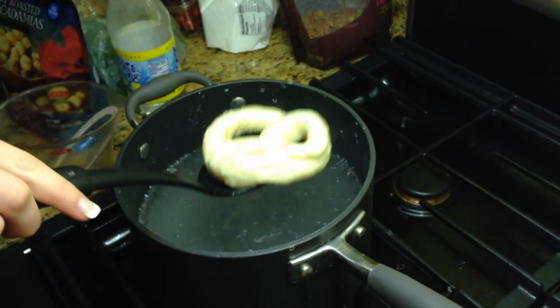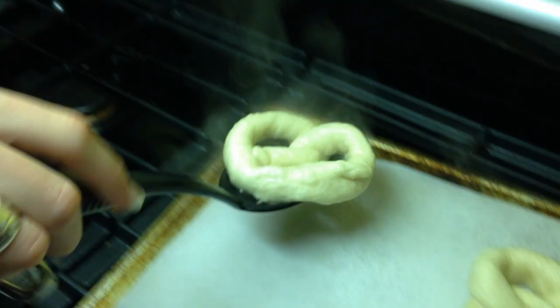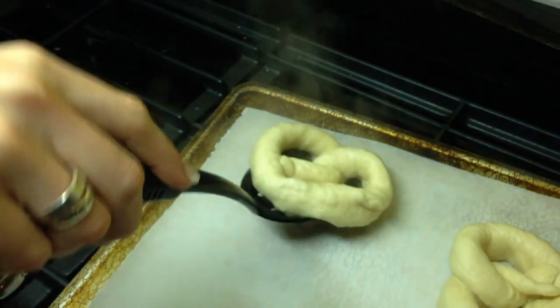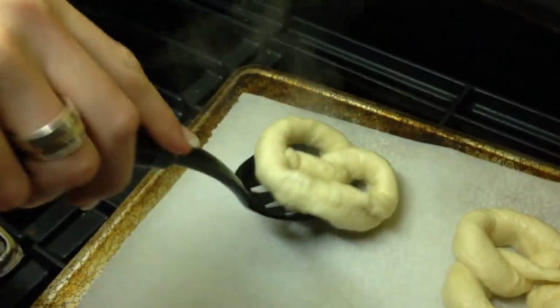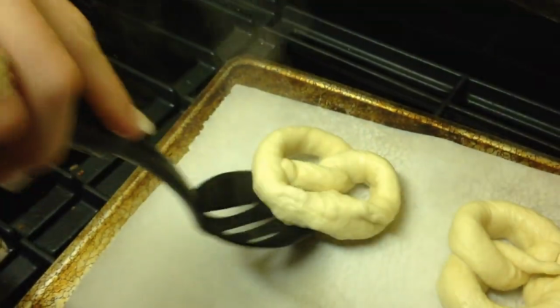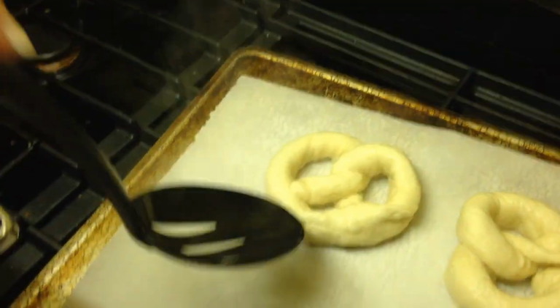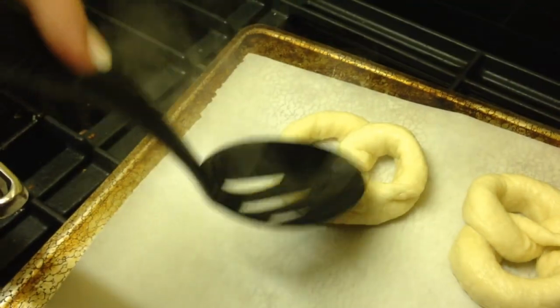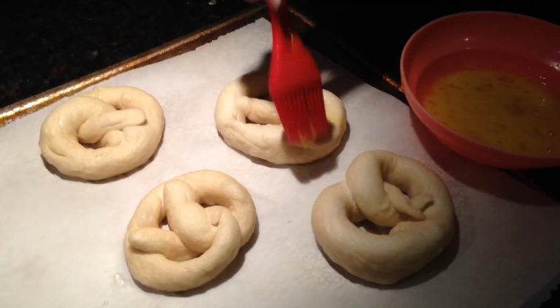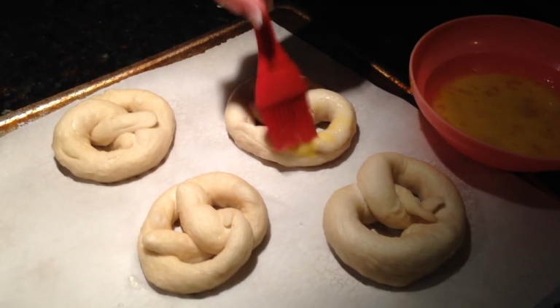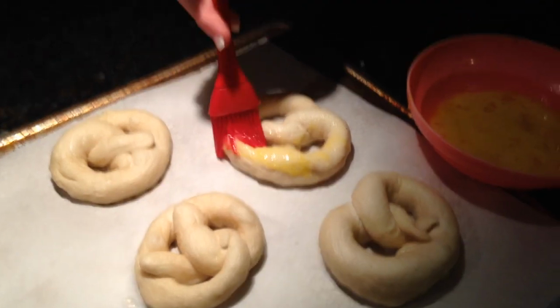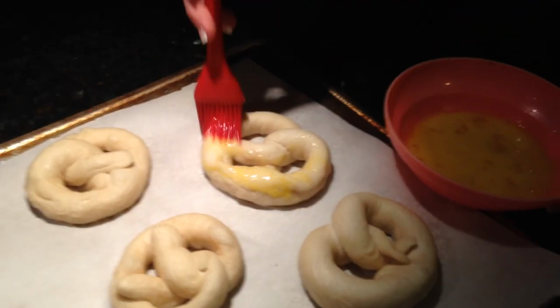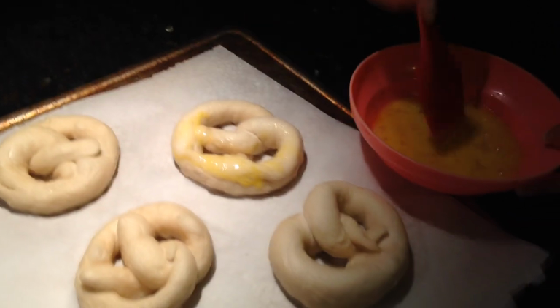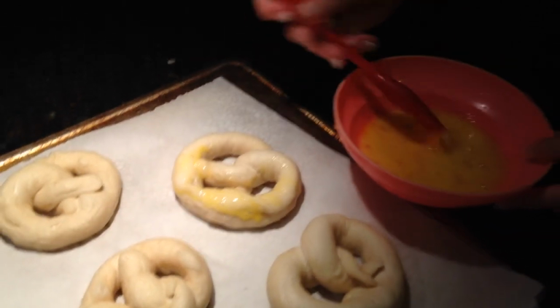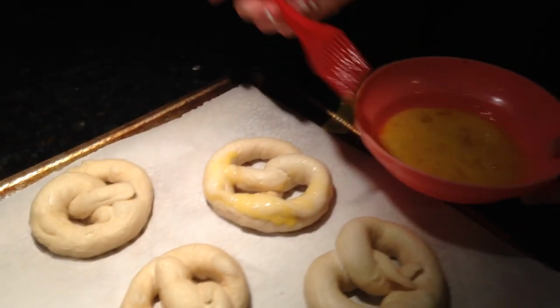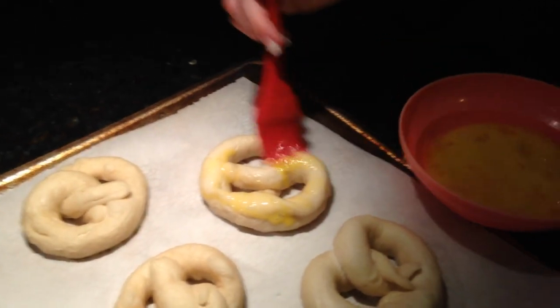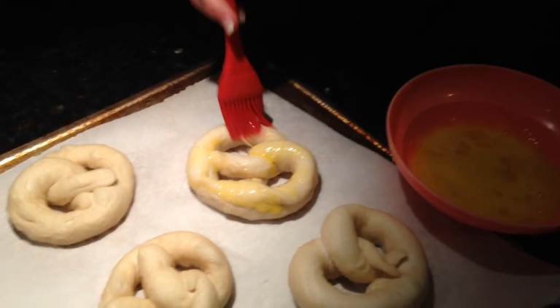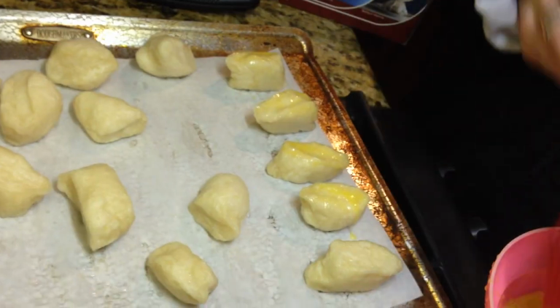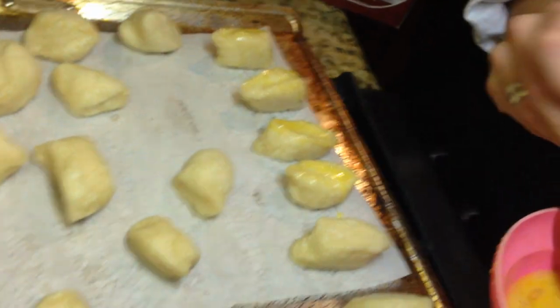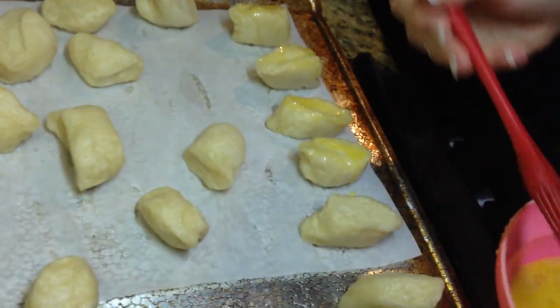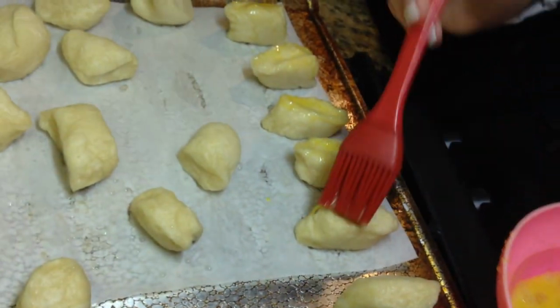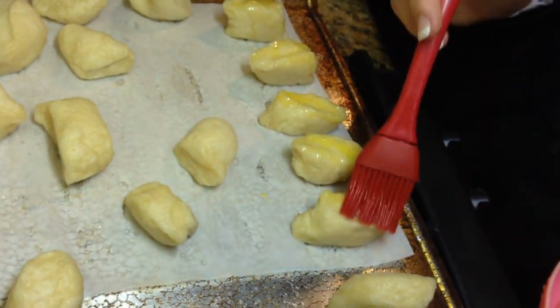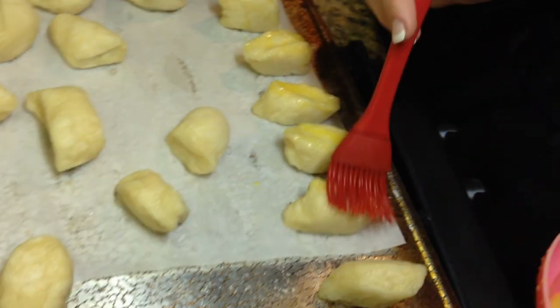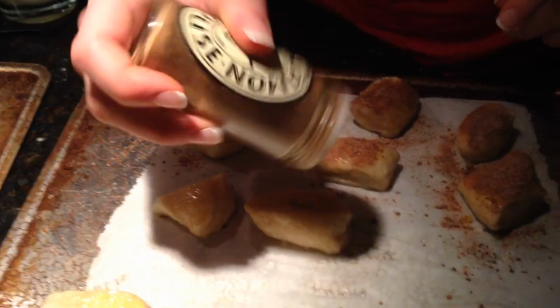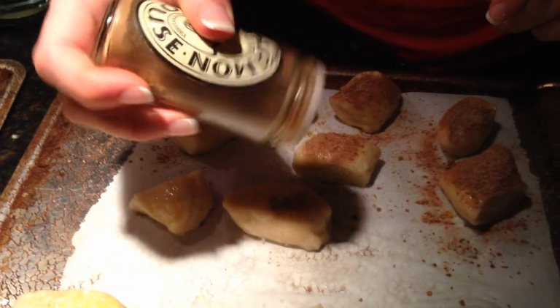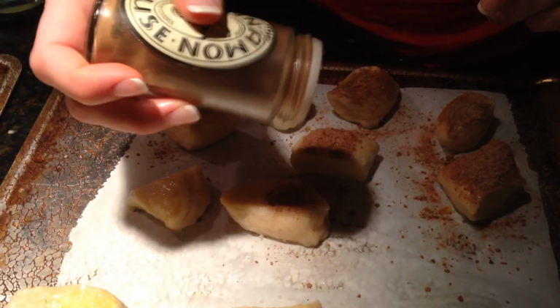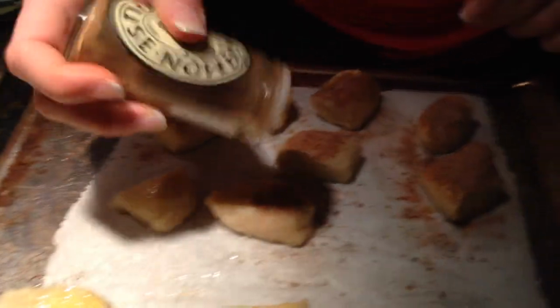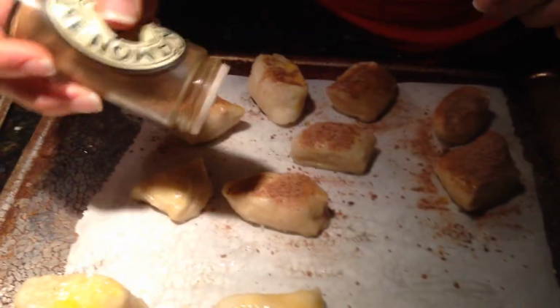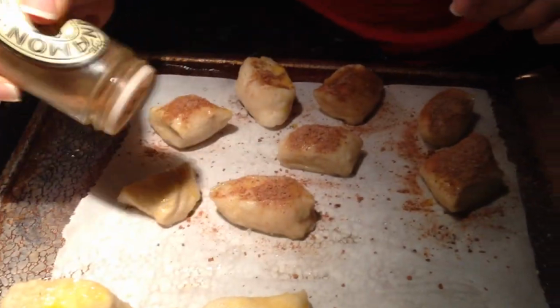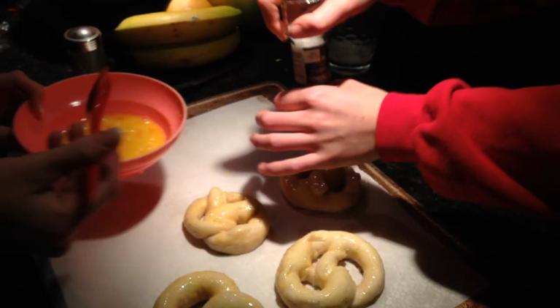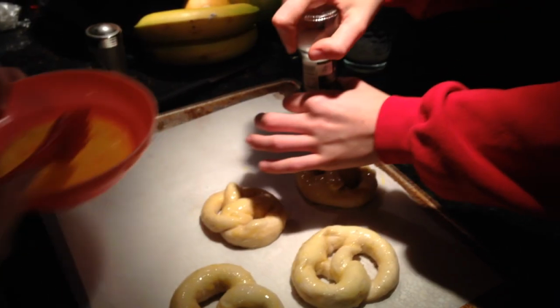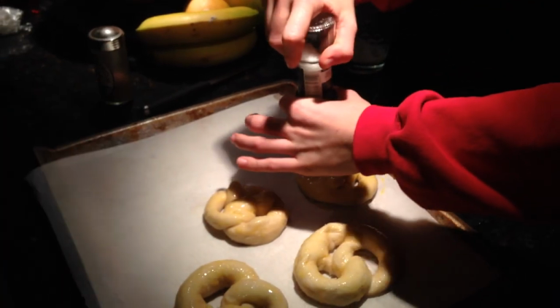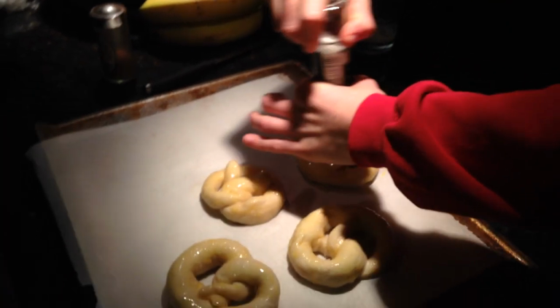This gives them that great pretzel texture. Then brush them with a little egg wash — just a little beaten egg. Do the bites as well, and sprinkle them with either cinnamon sugar or coarse salt, which we do here.